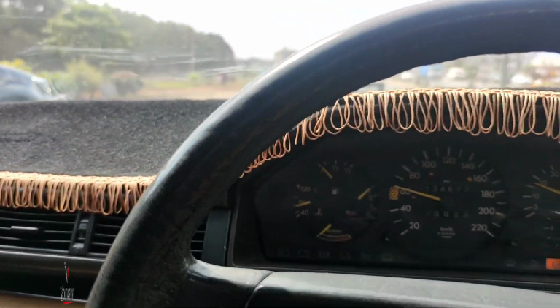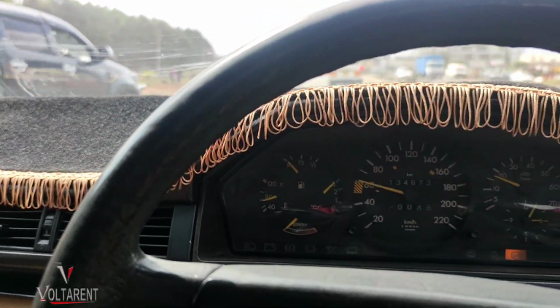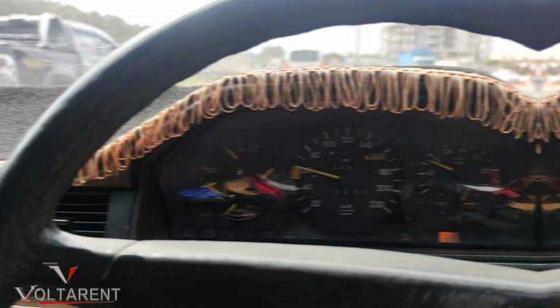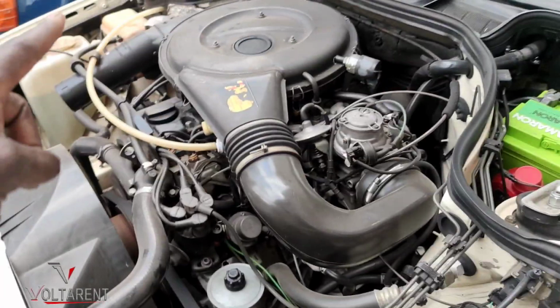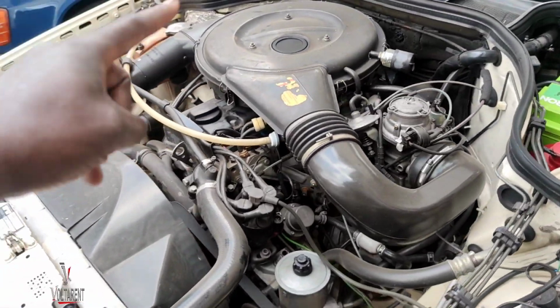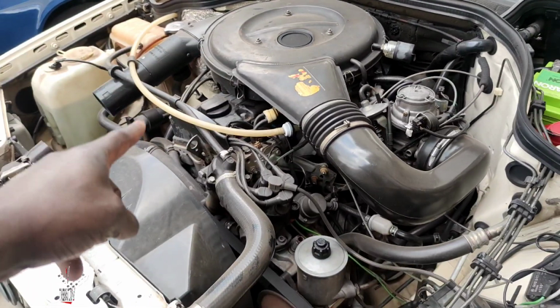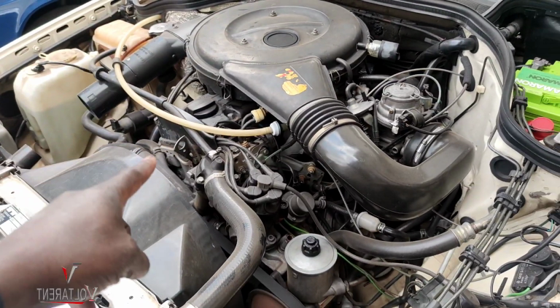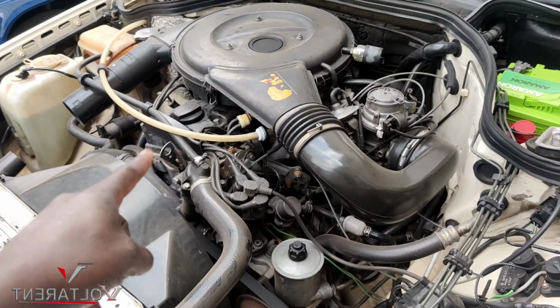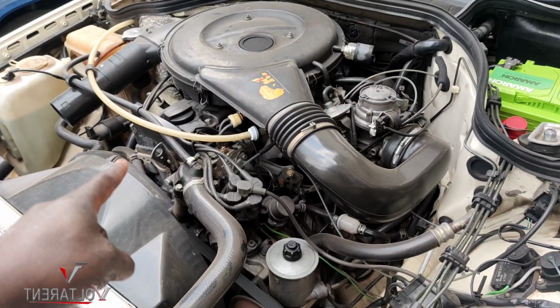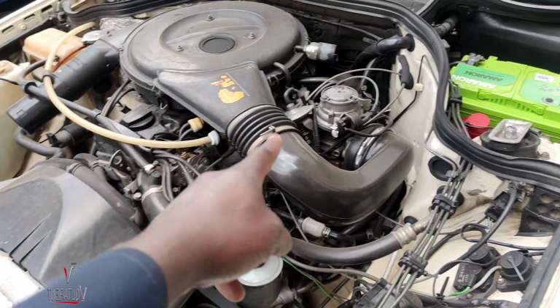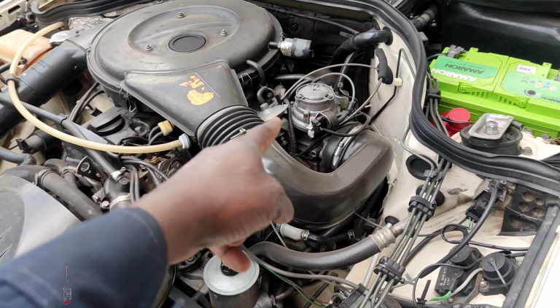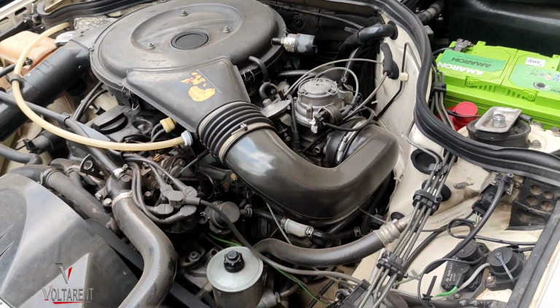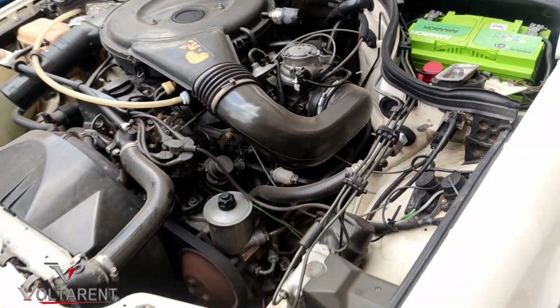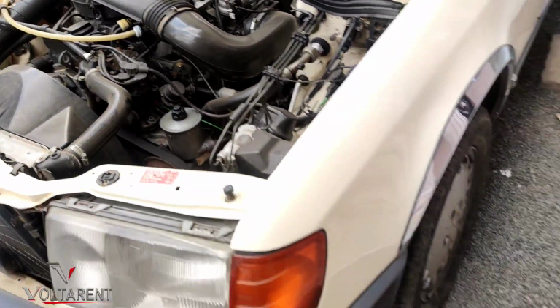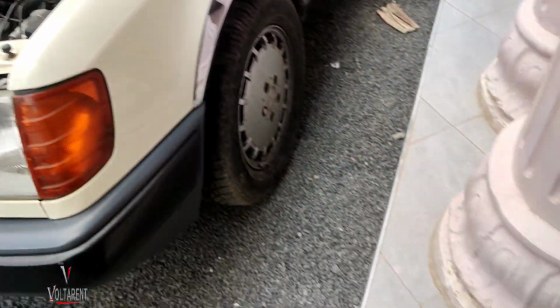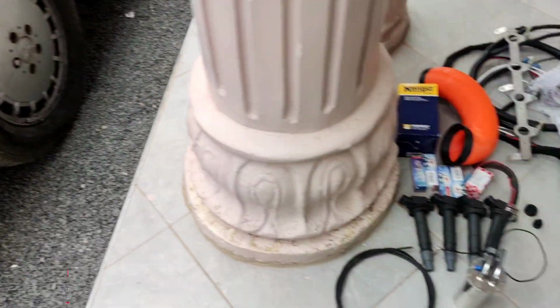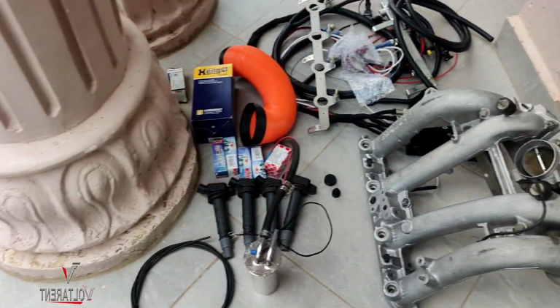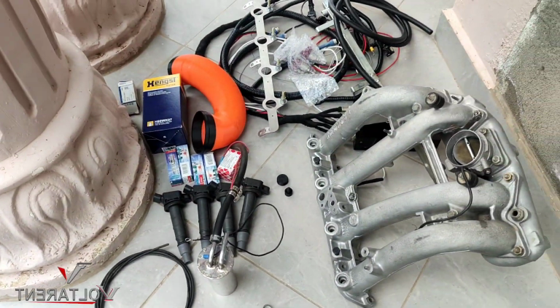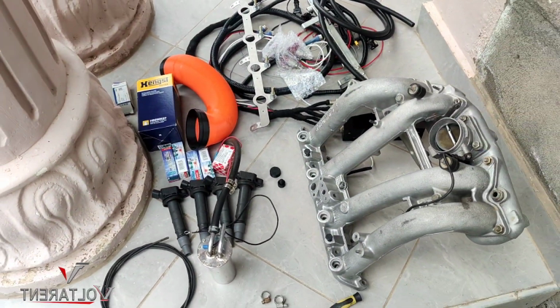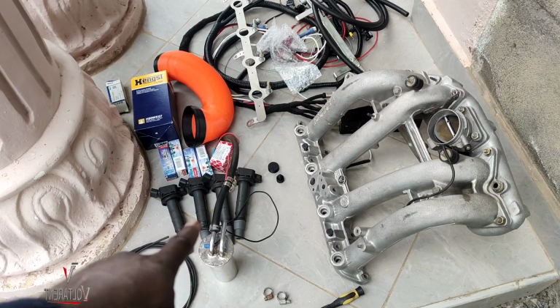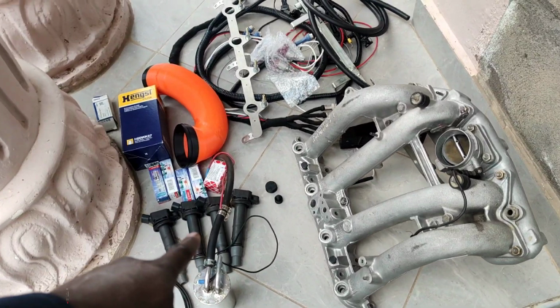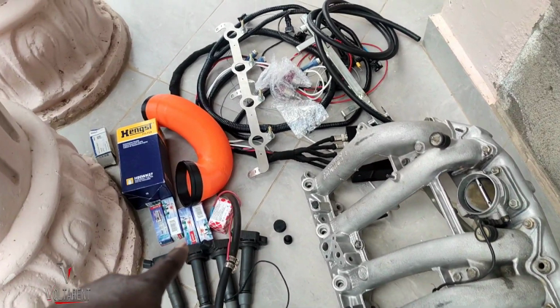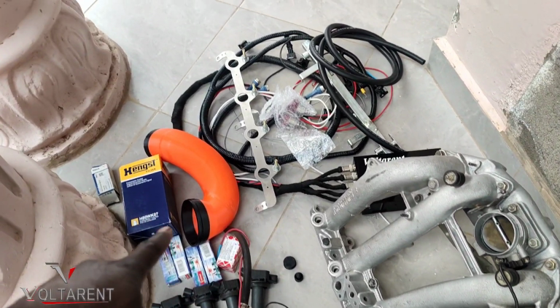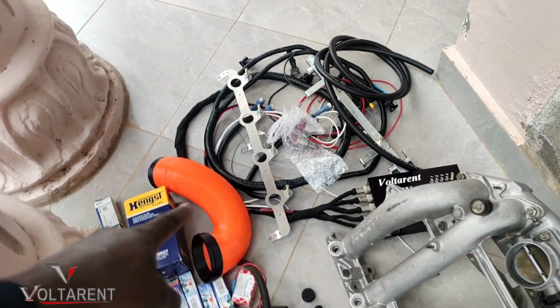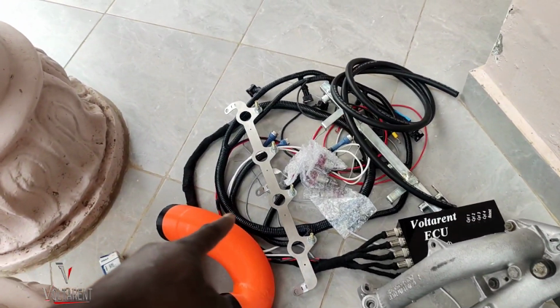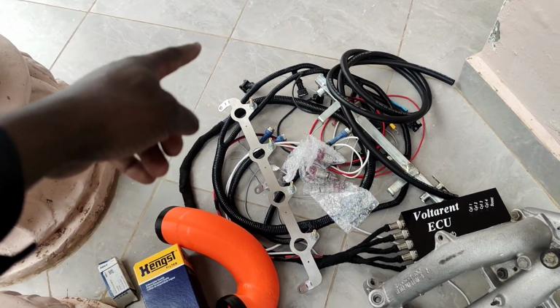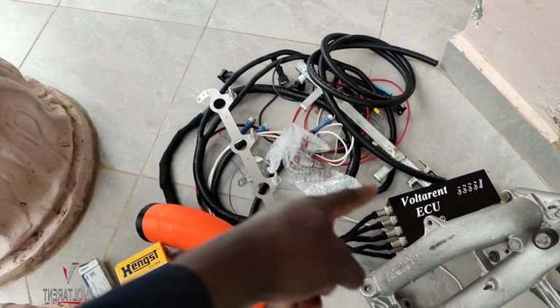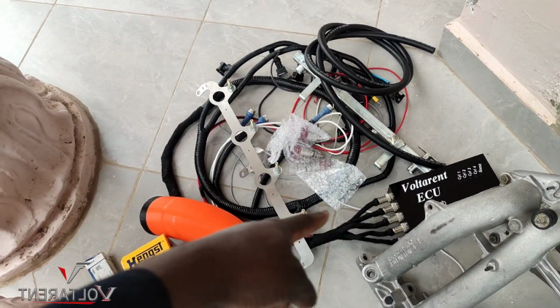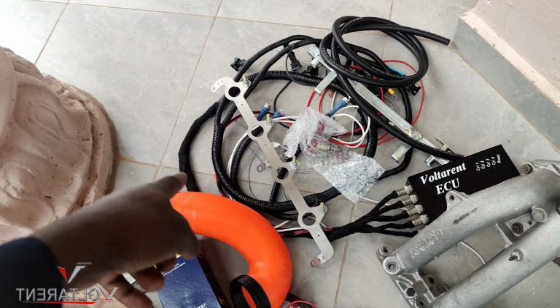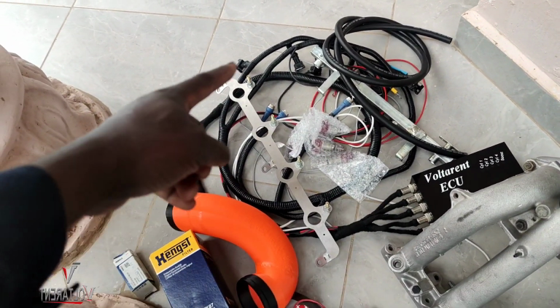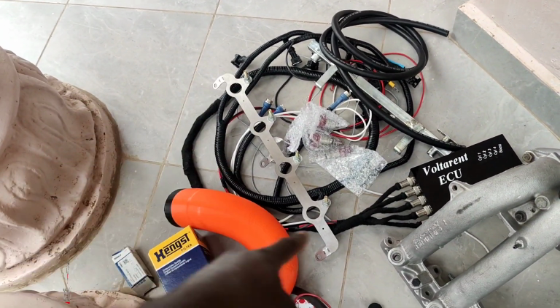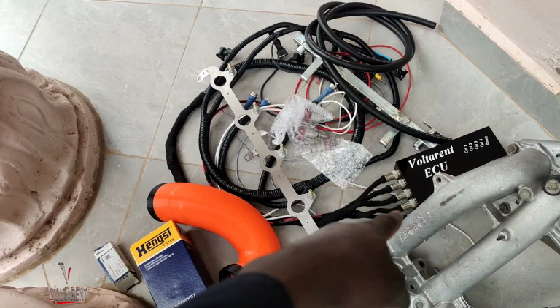This is the last time this engine will run with this setup. On this other side I have the full EFI kit — you can see the ECU attached to the harness. It can be detached right there on the connectors — you can see the coil plugs right there.